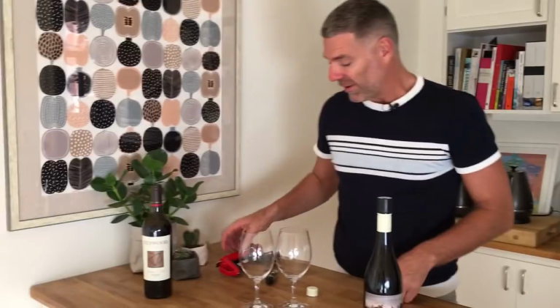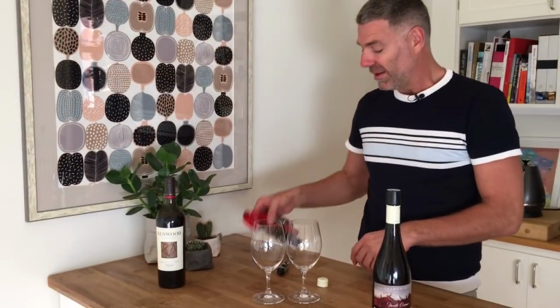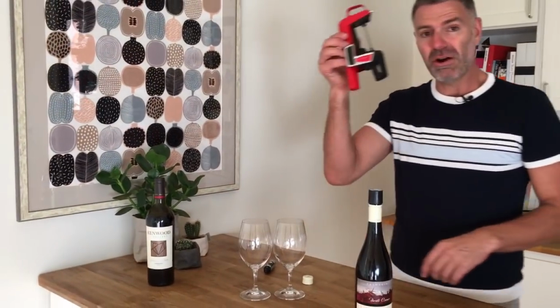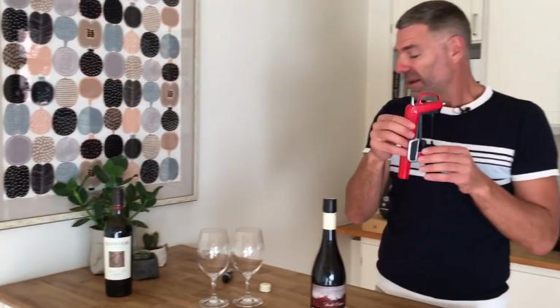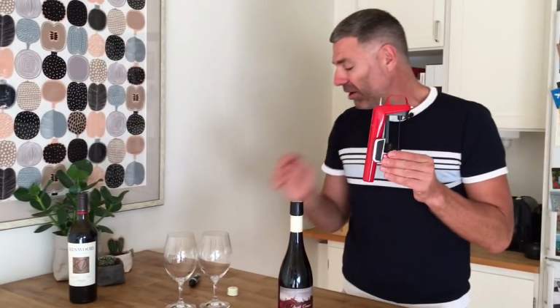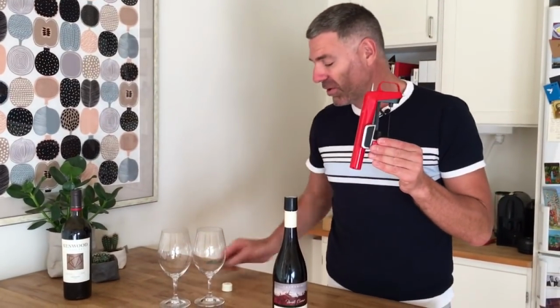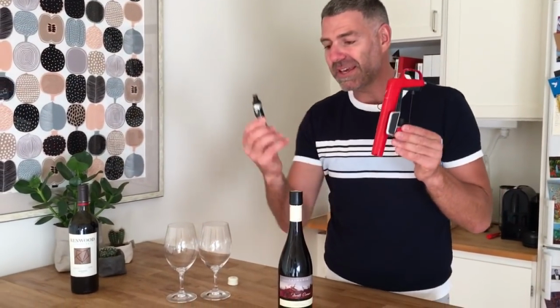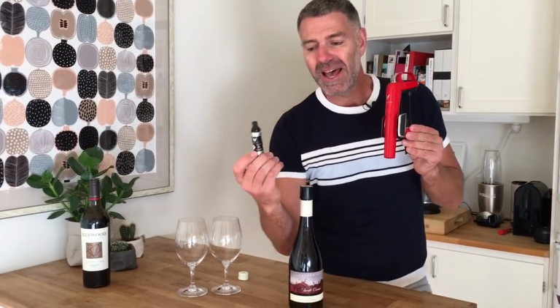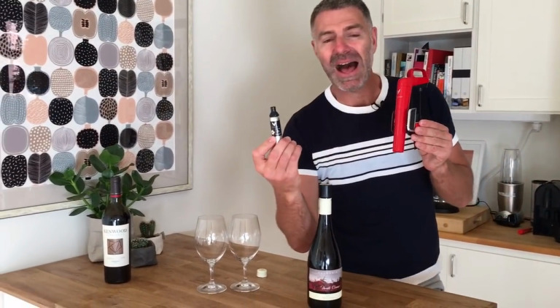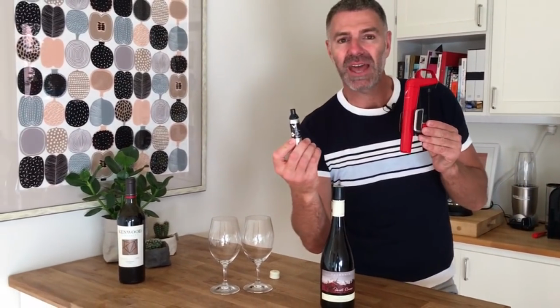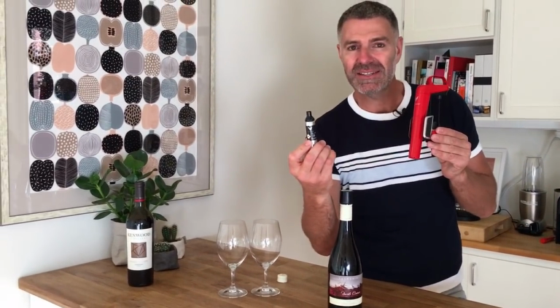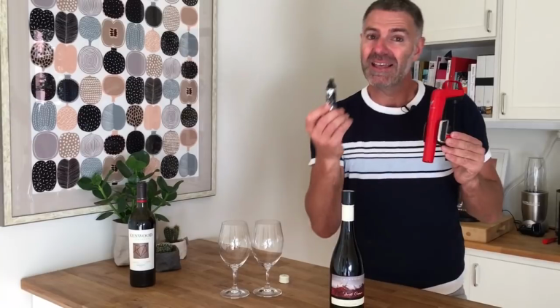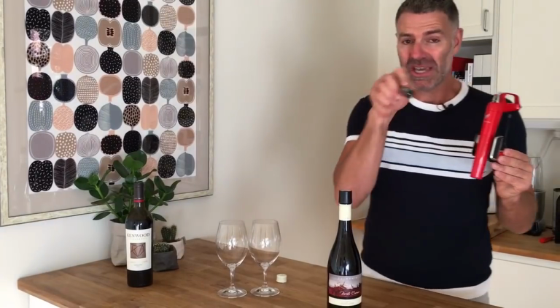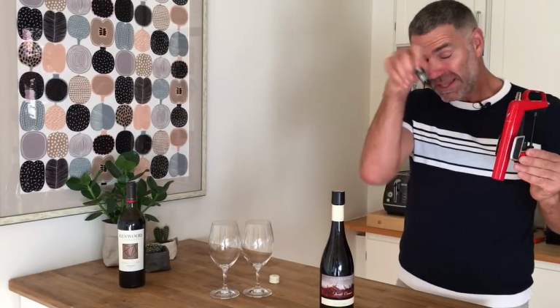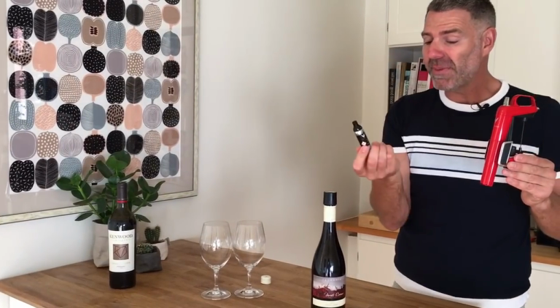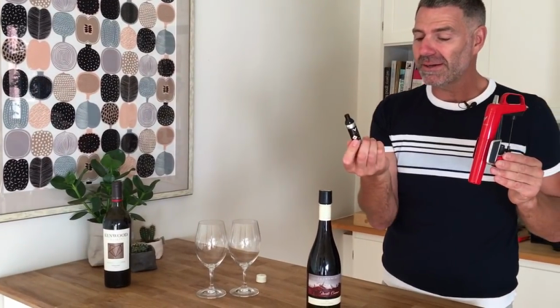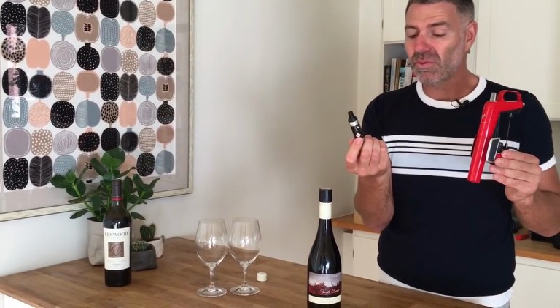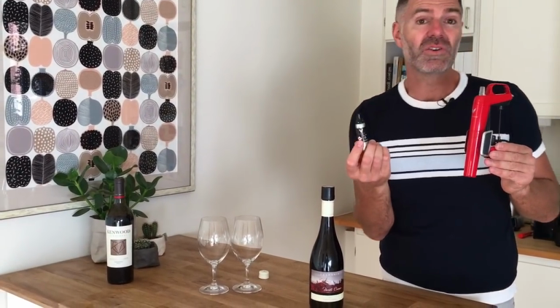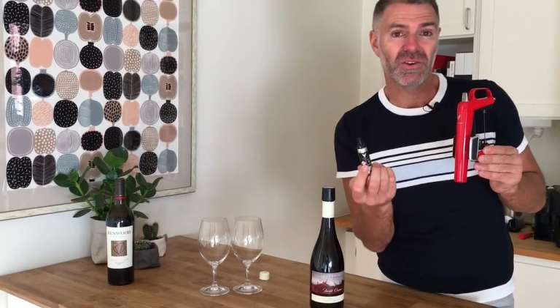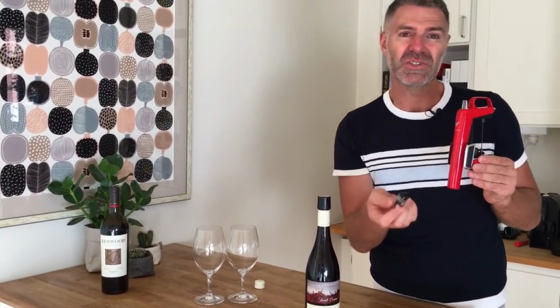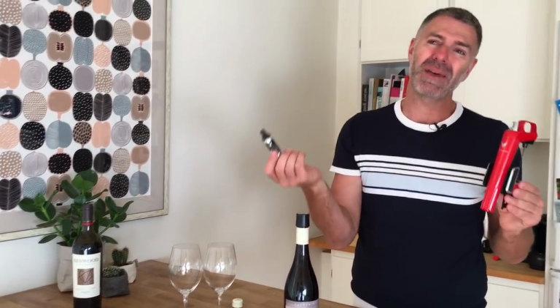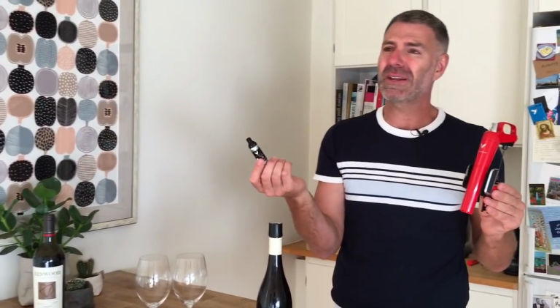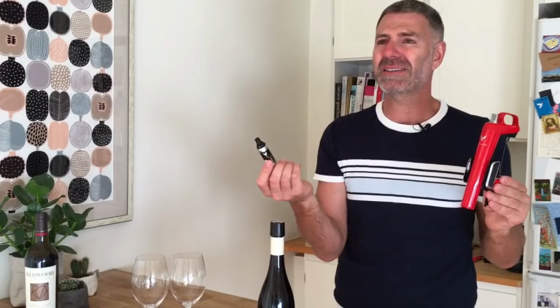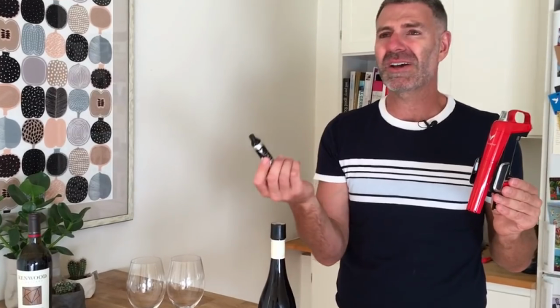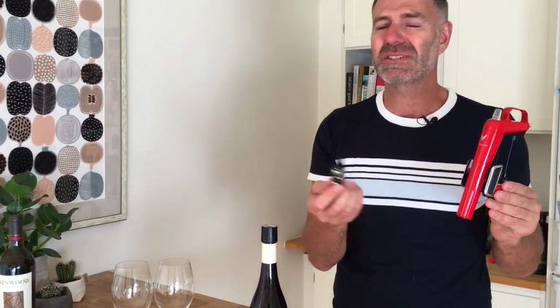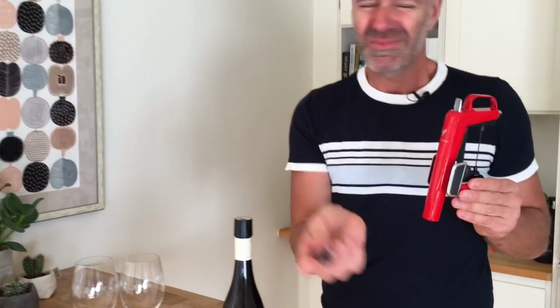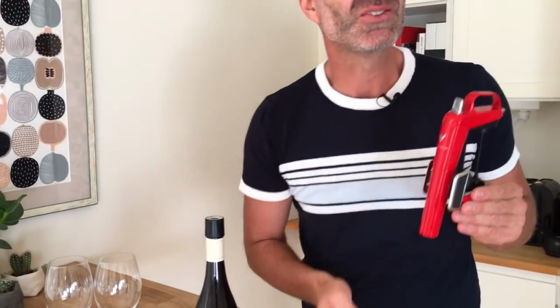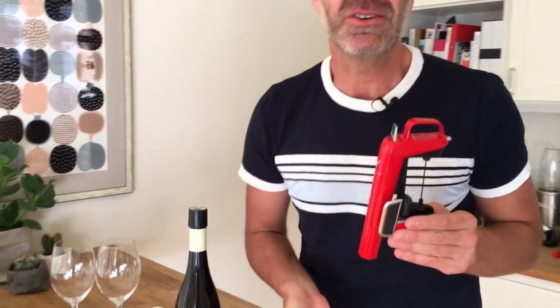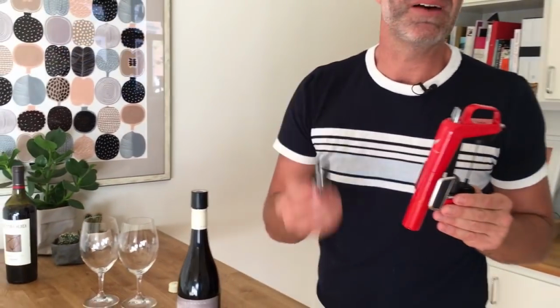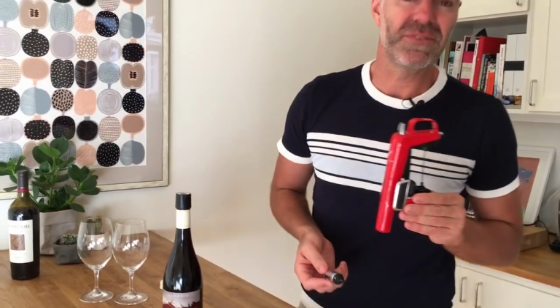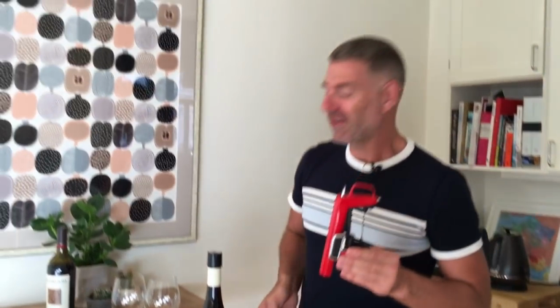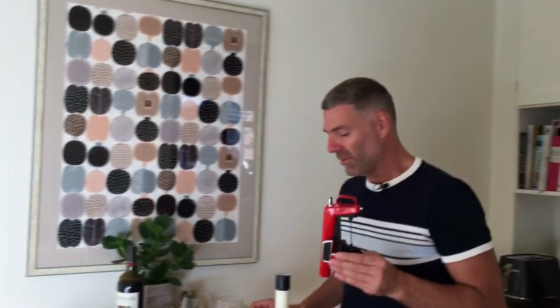Now here's the Coravin. The Coravin uses these argon gas canisters — they're not cheap. They're around about three for 20 euros, which is around about 30 bucks Australian. You'll find them available for sale in your area of the world.